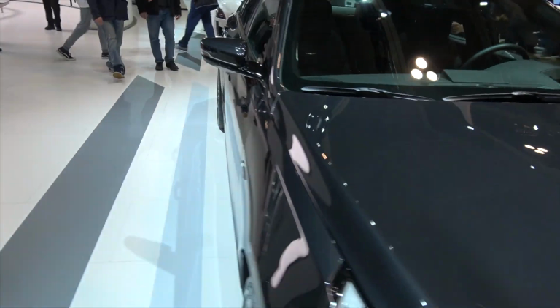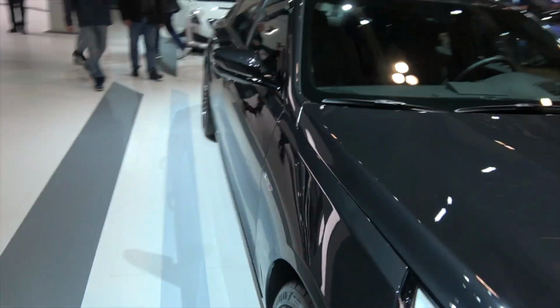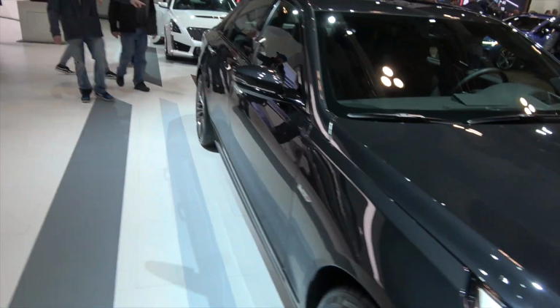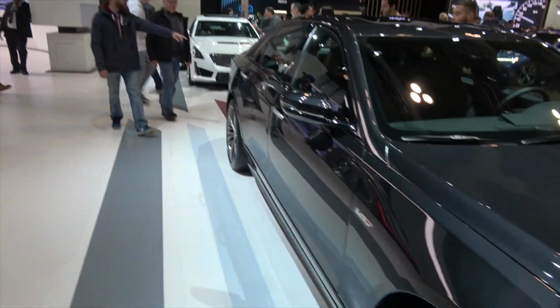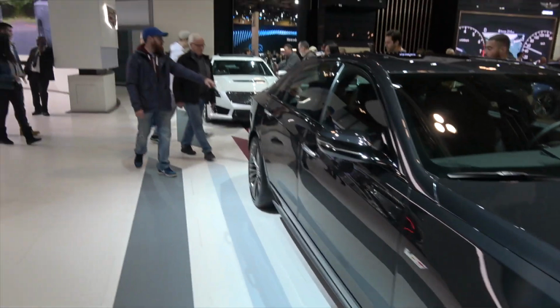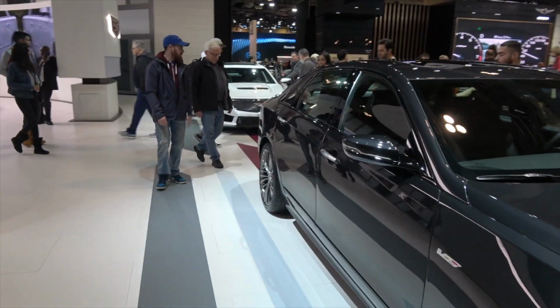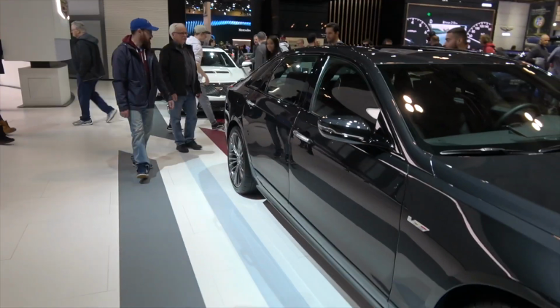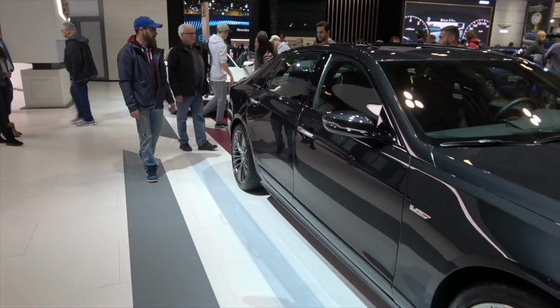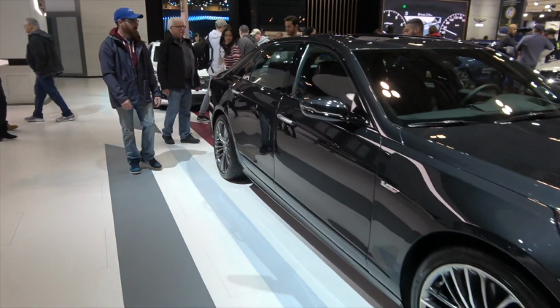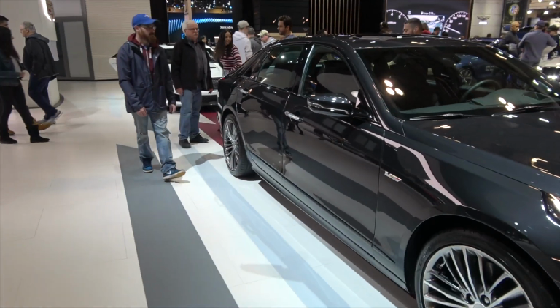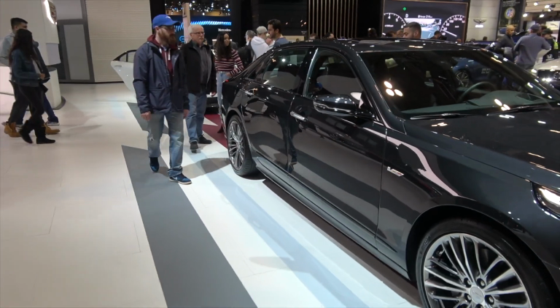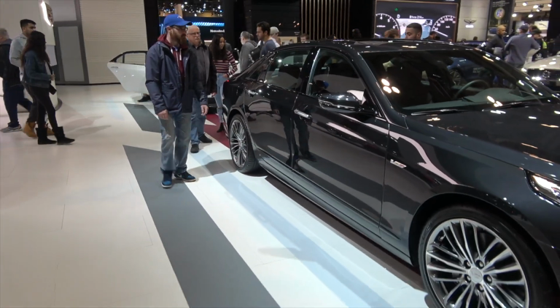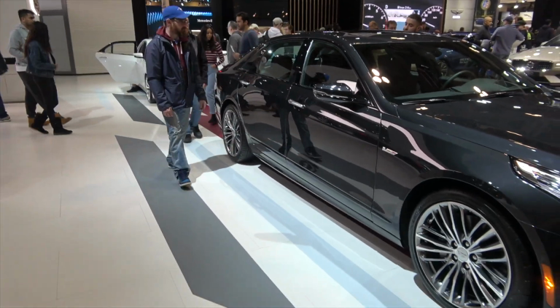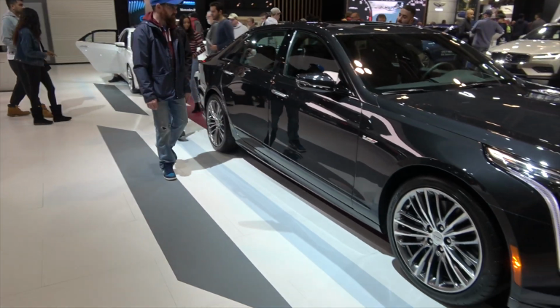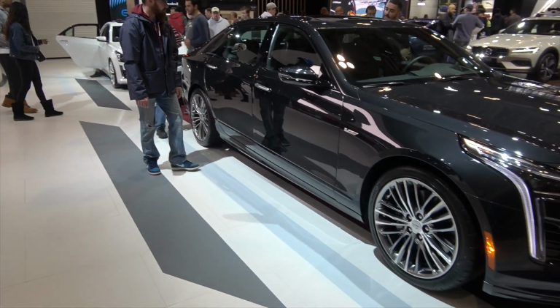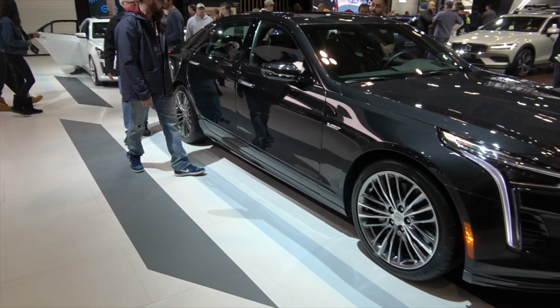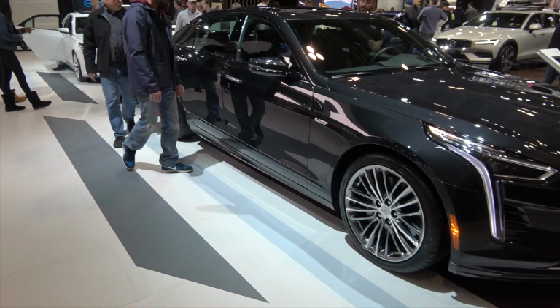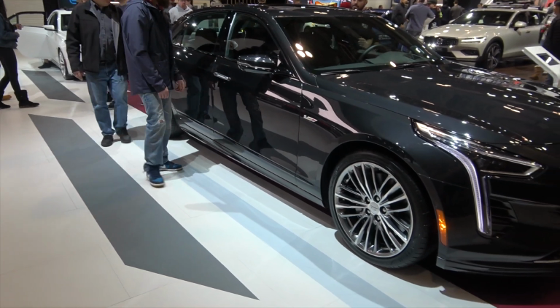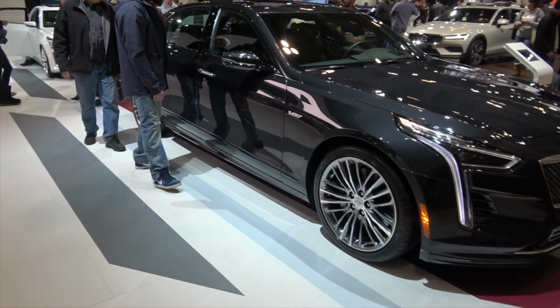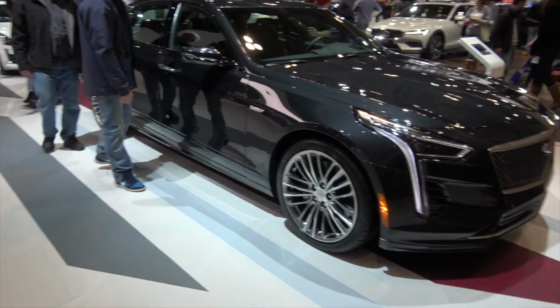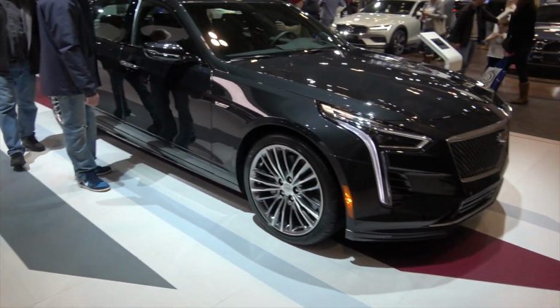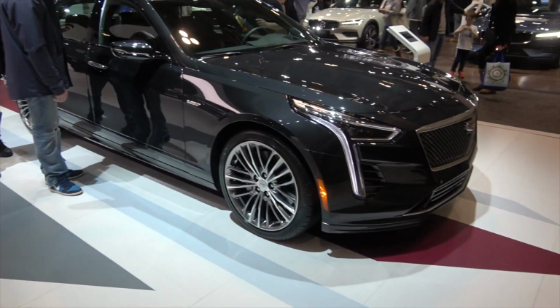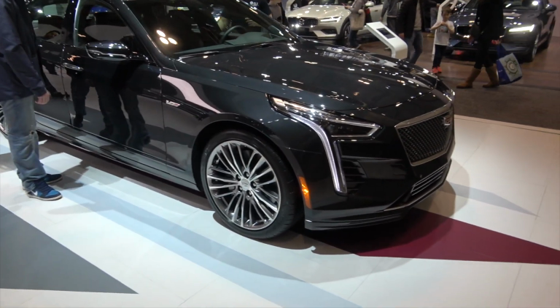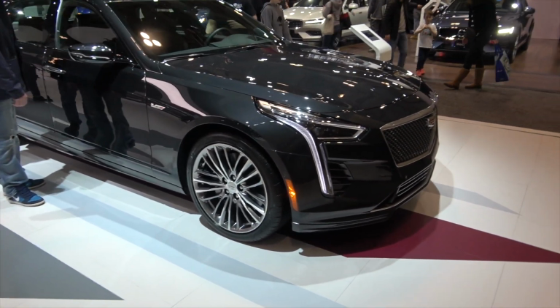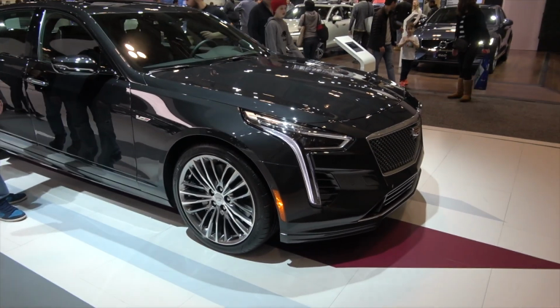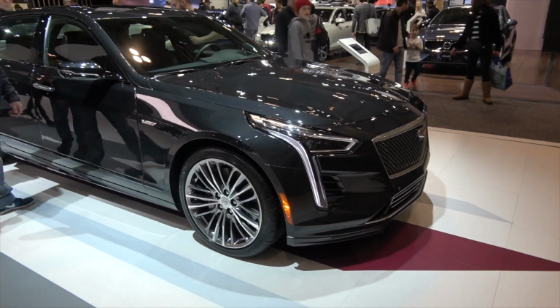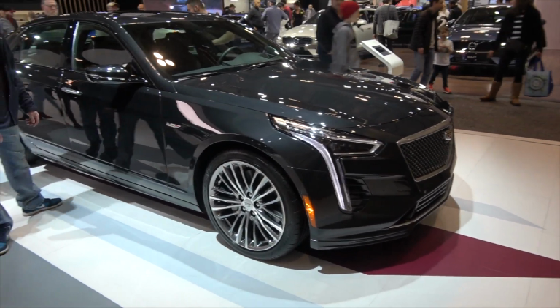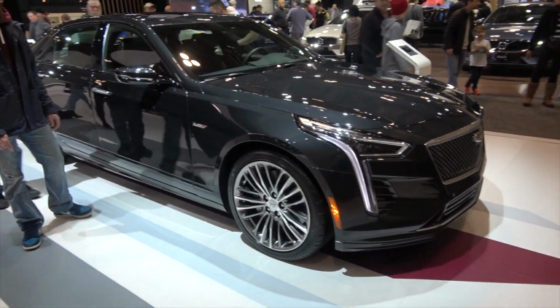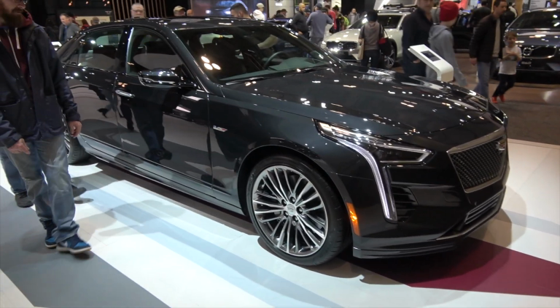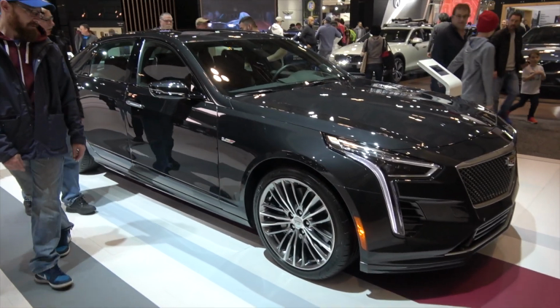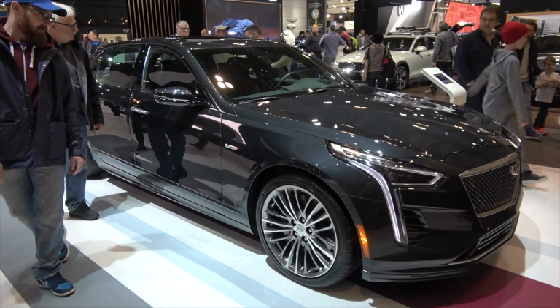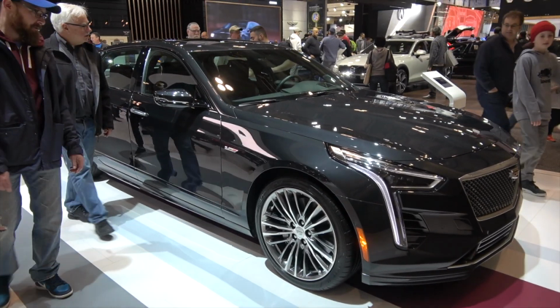This car is gigantic. There's a CTS-V behind it, and my god, the presence is astounding — just gorgeous end-to-end.